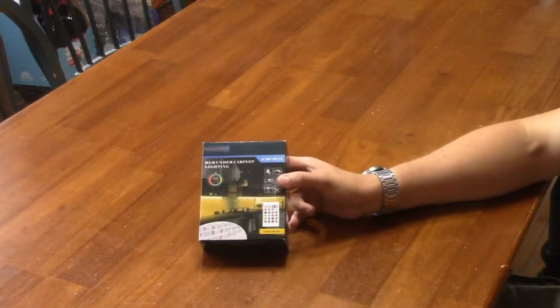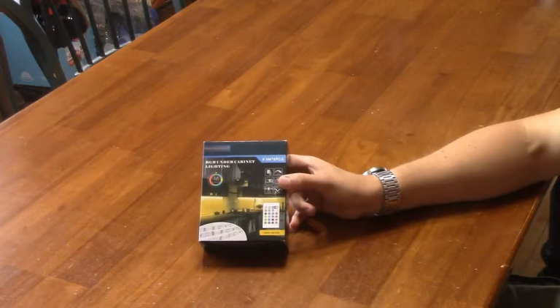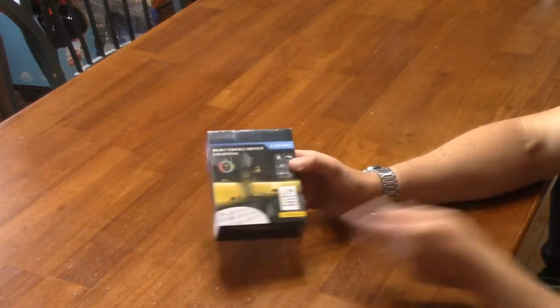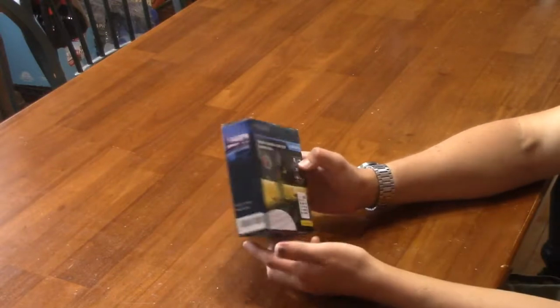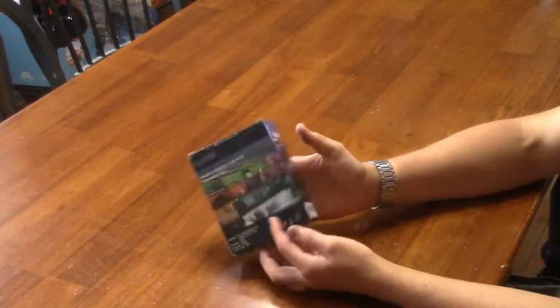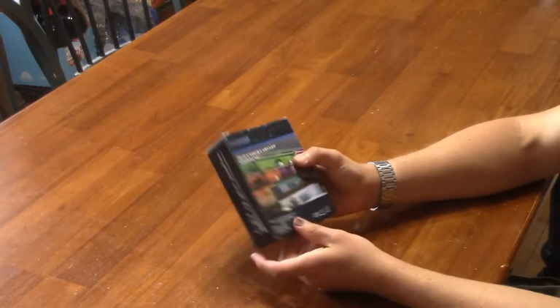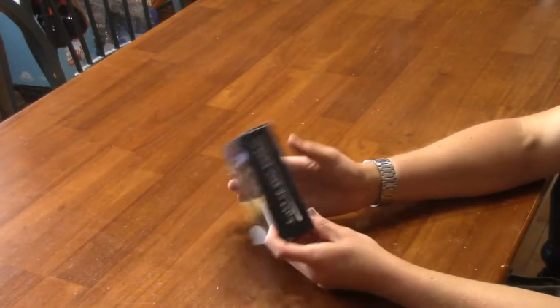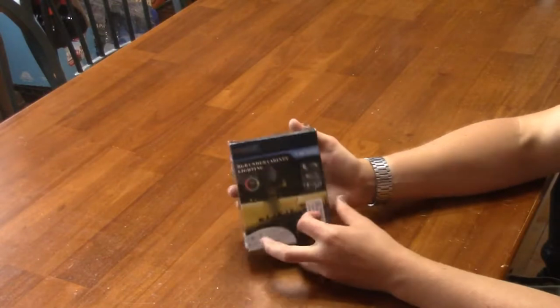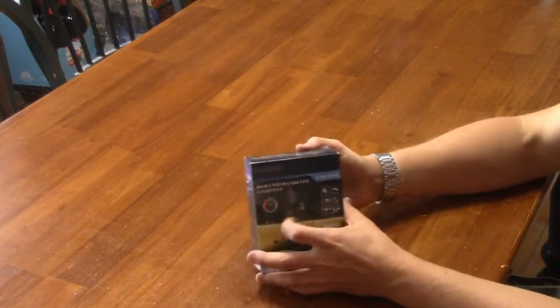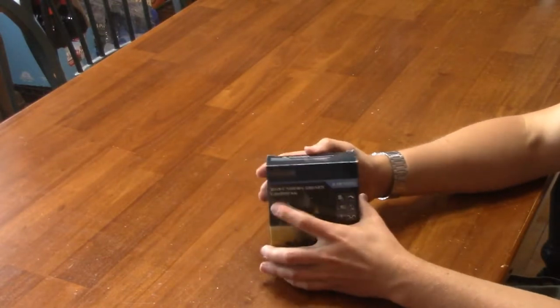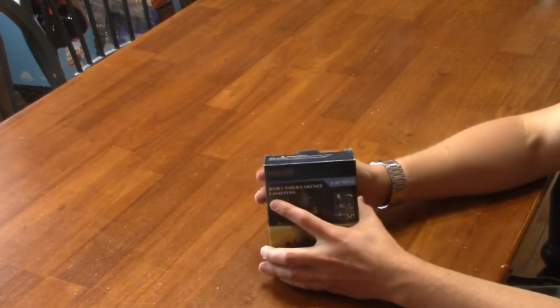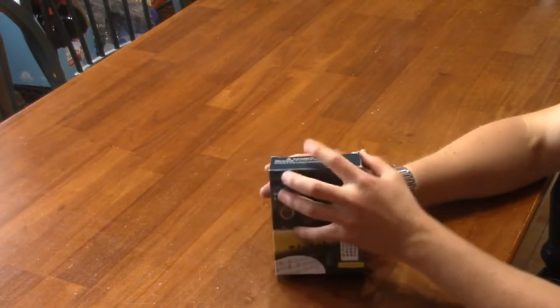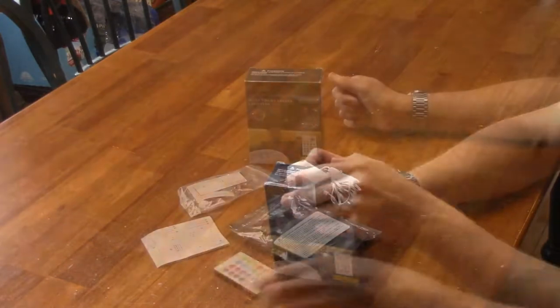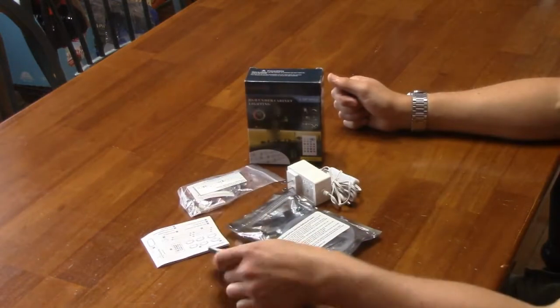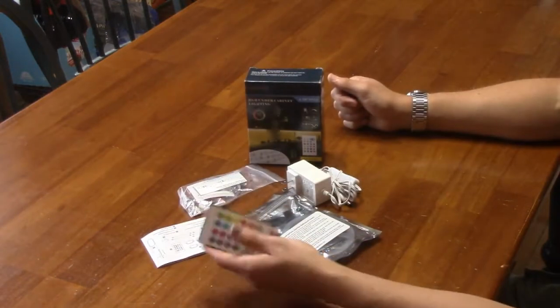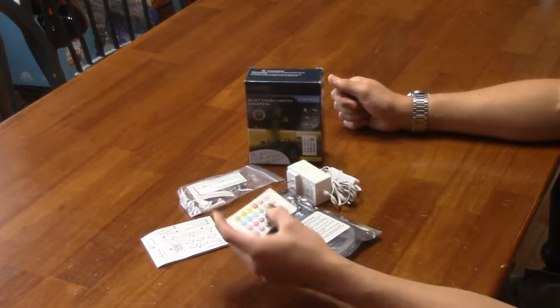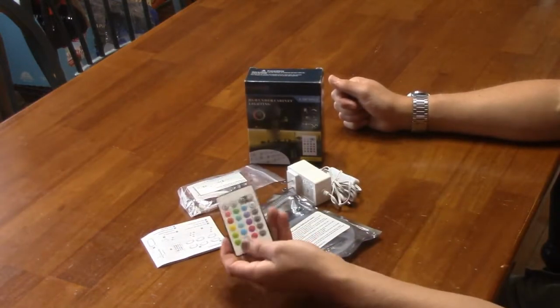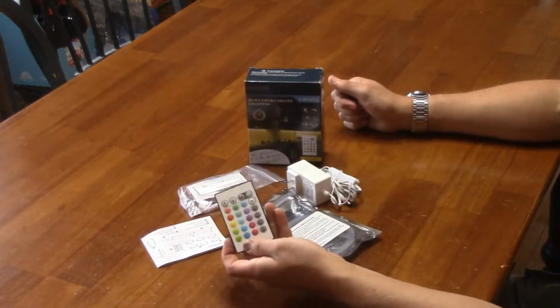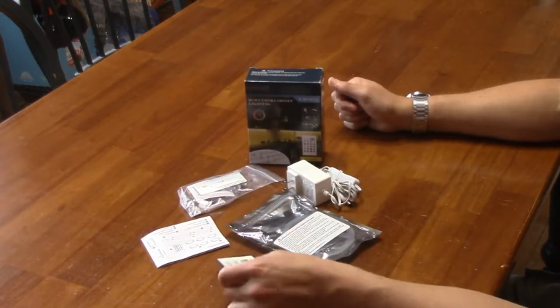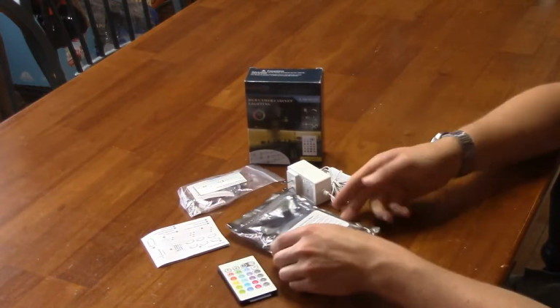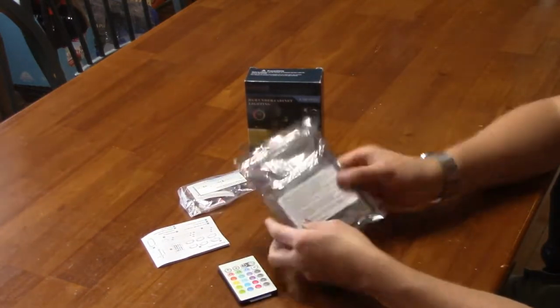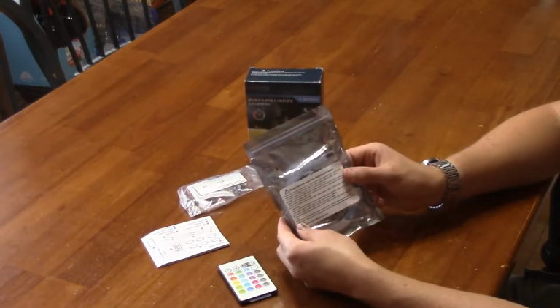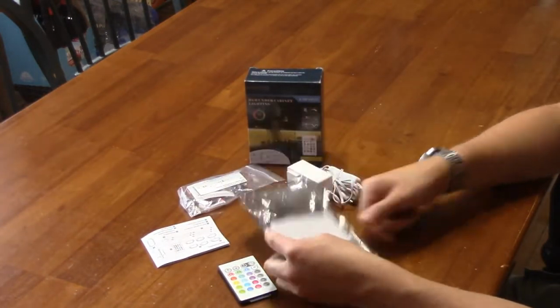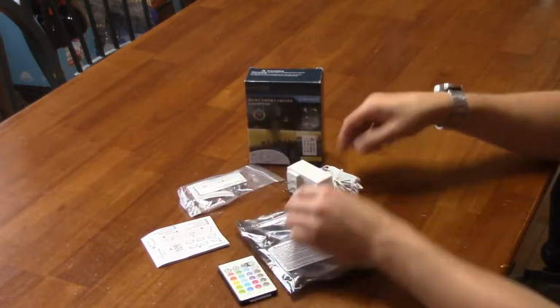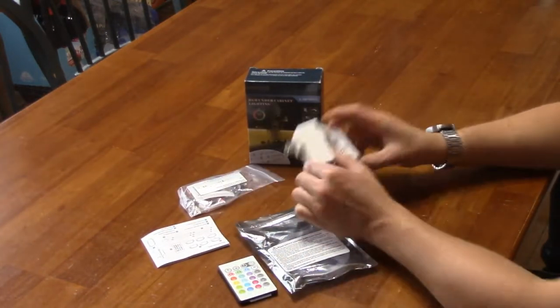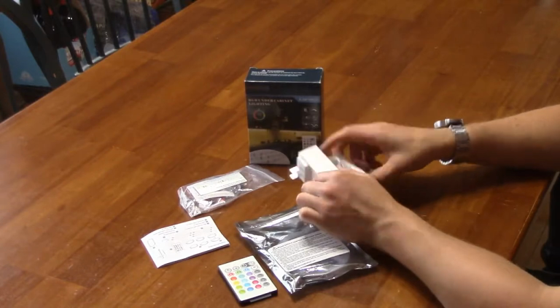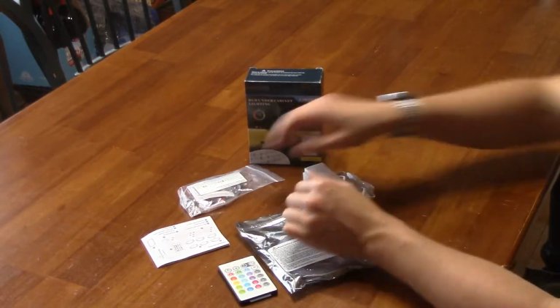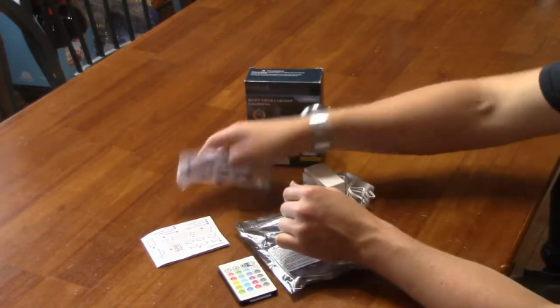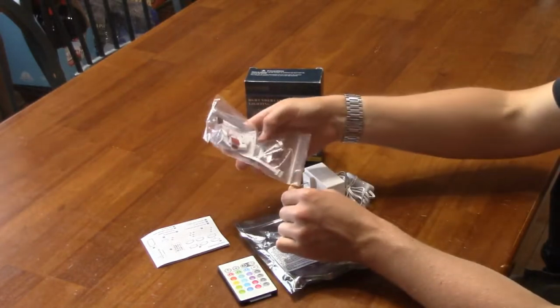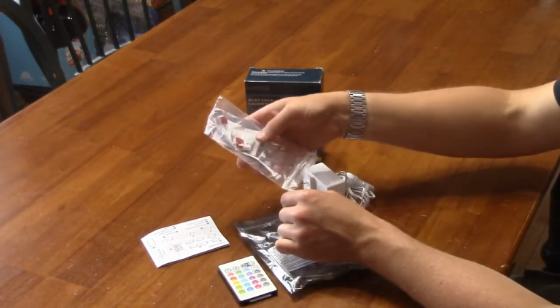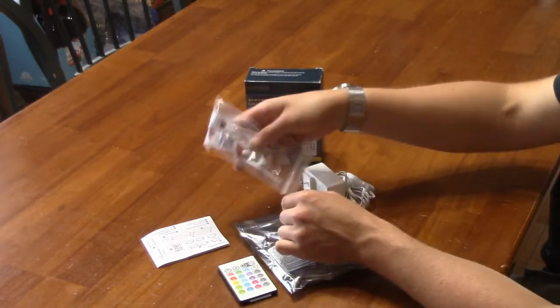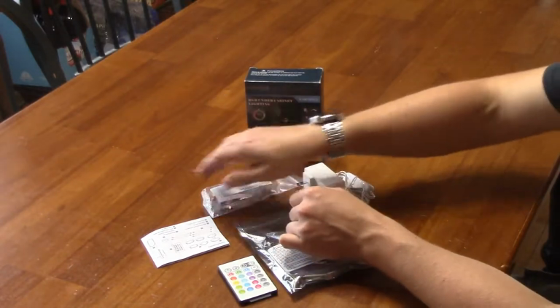In this video we'll be looking at some RGB LED light strips from Pangton Villa. Inside the box you'll find a remote, the LED strip, power adapter, a packet of connectors, and instructions.